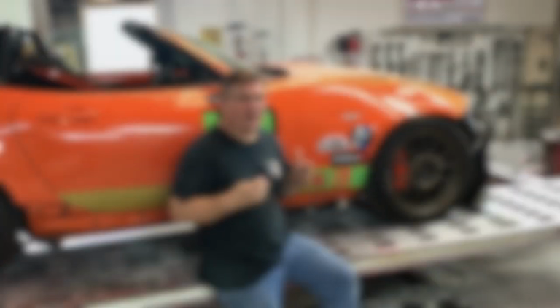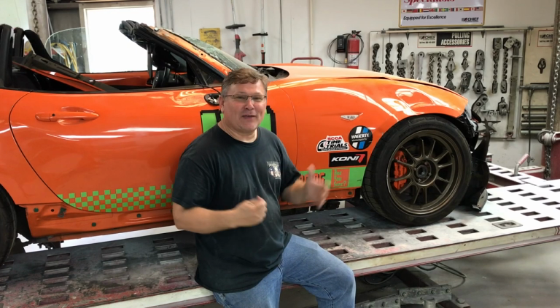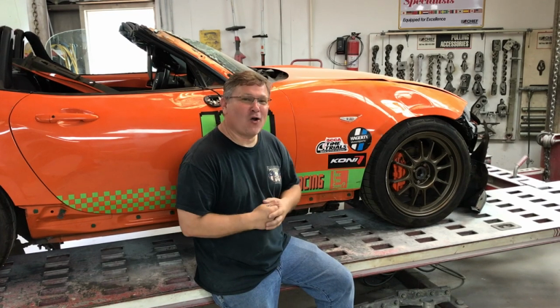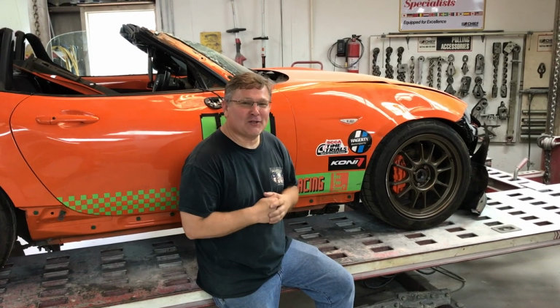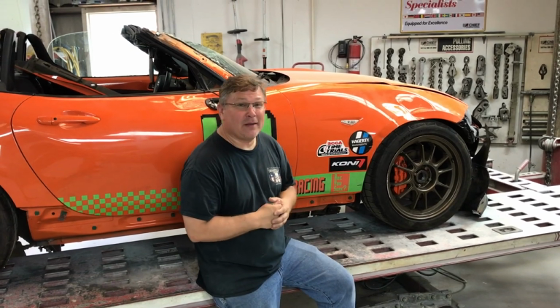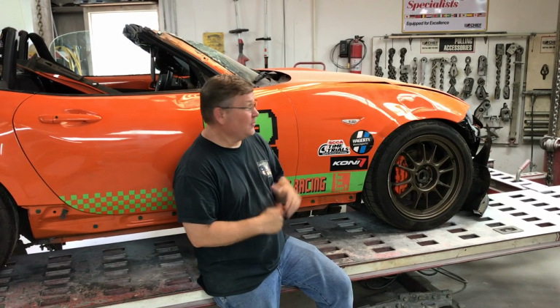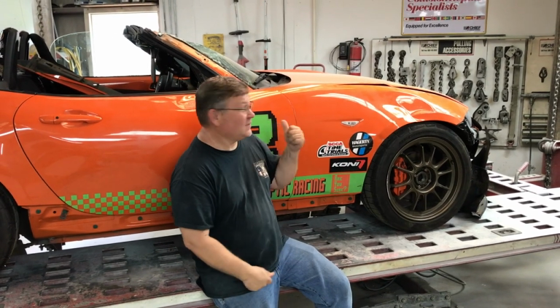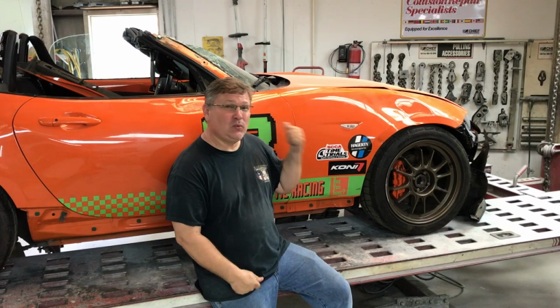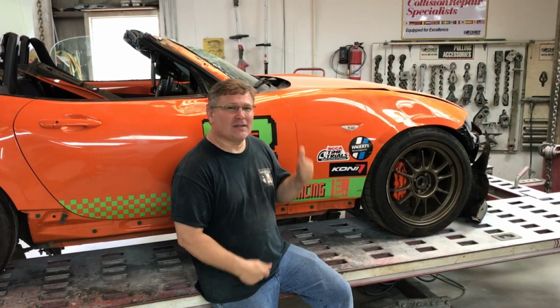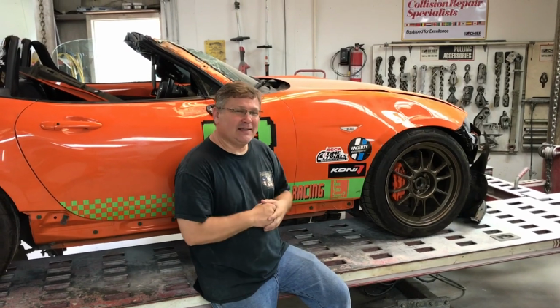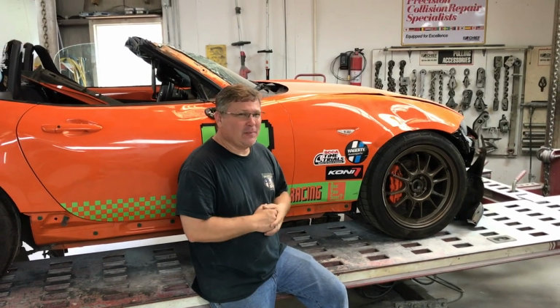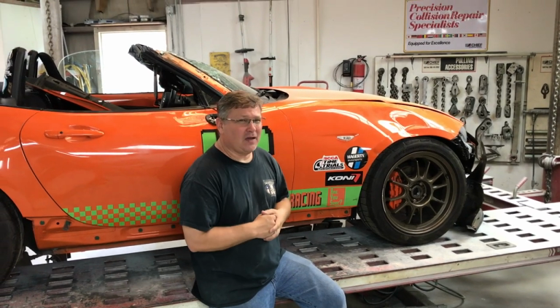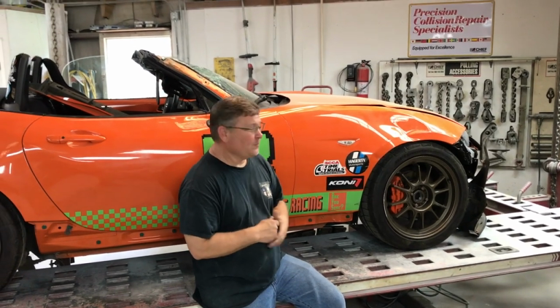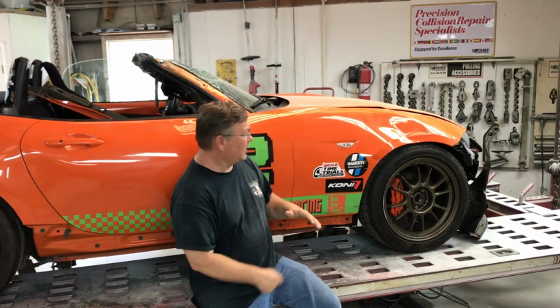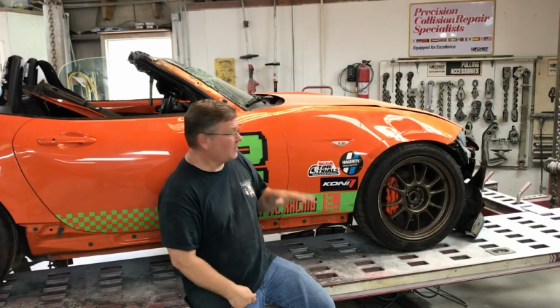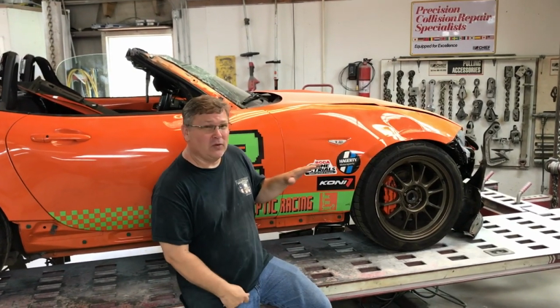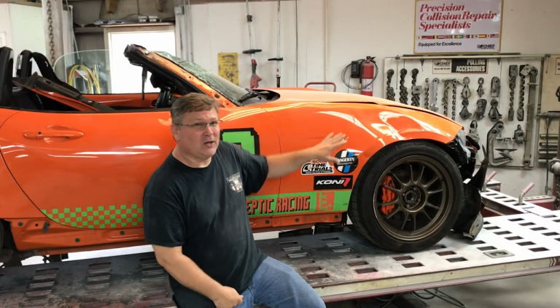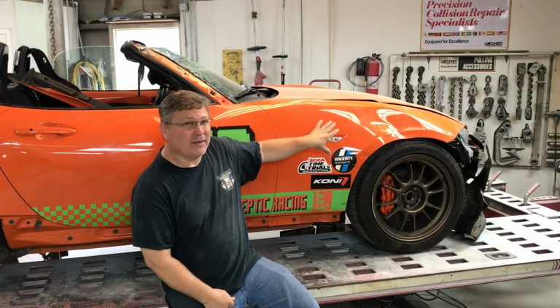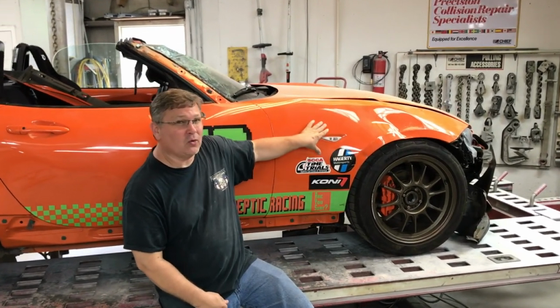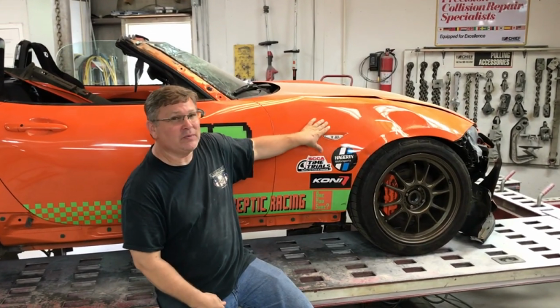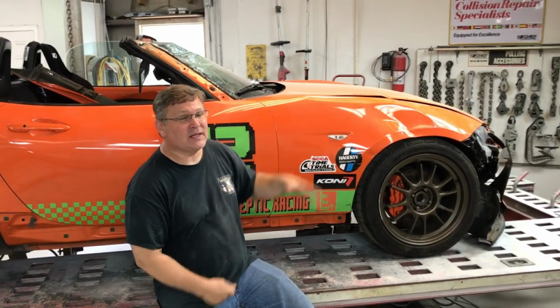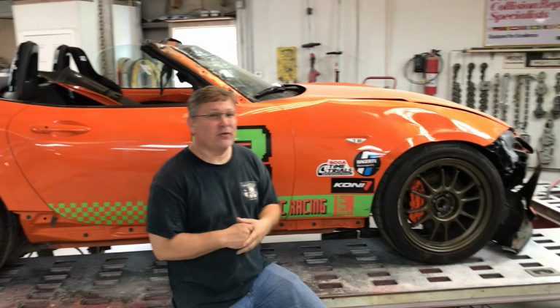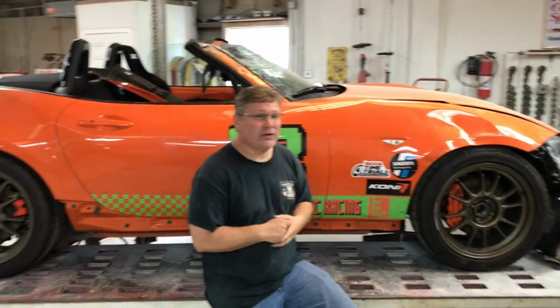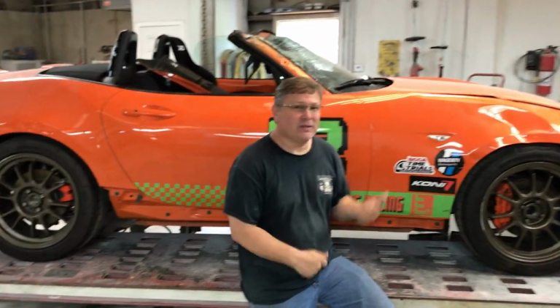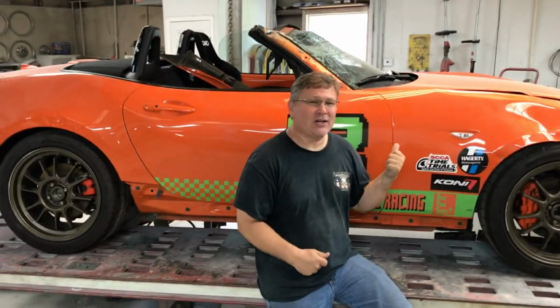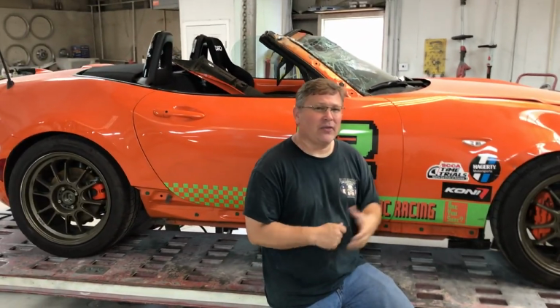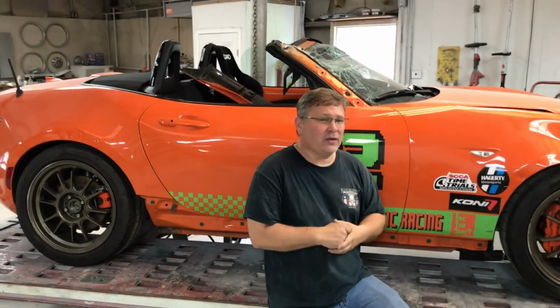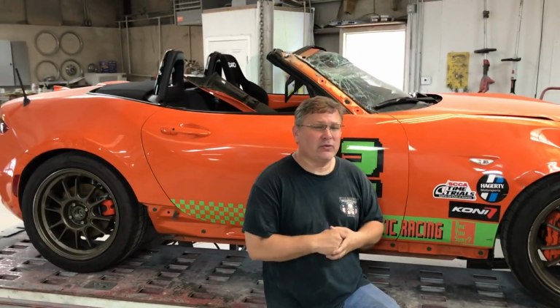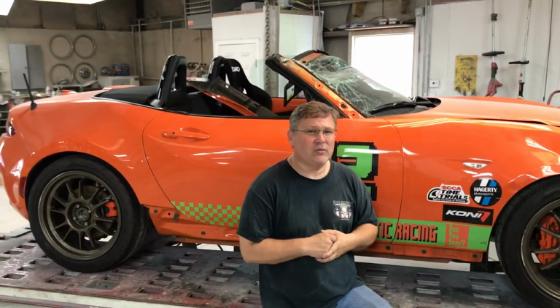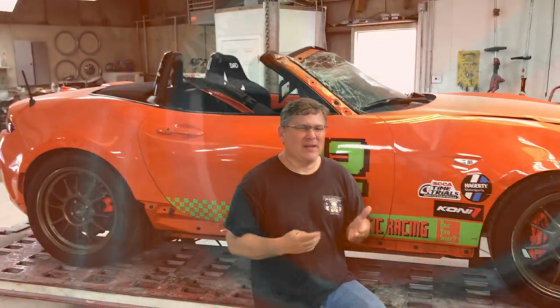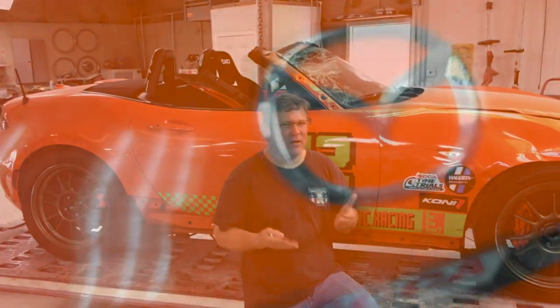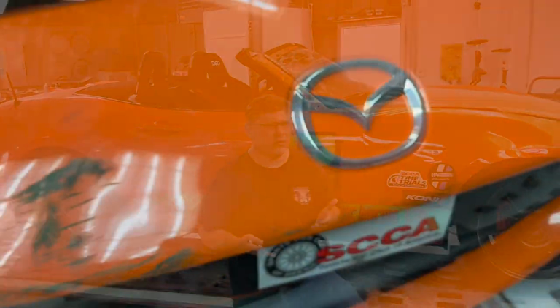So we've got the car at the shop. This is a 2019 MX-5, and you can tell by the color — orange means it's an anniversary edition. This is actually a 30th anniversary edition, which makes the car kind of rare.